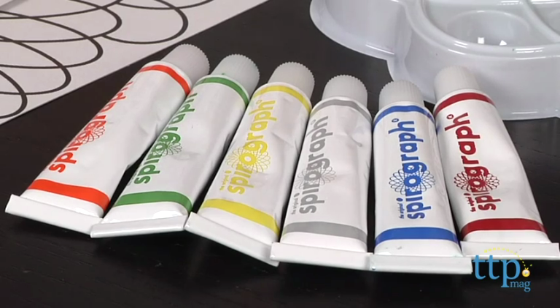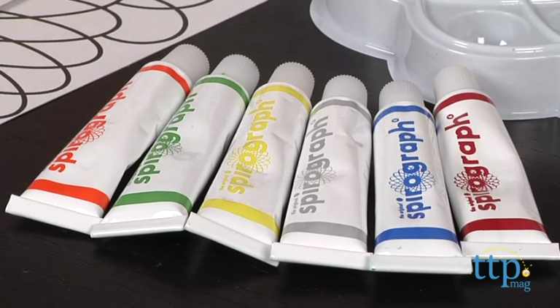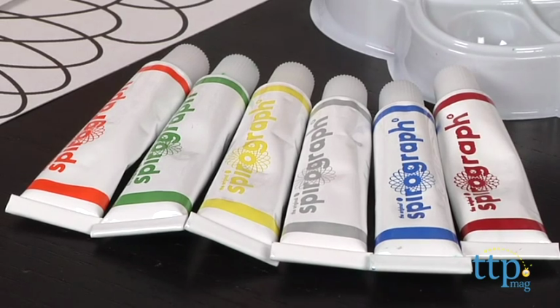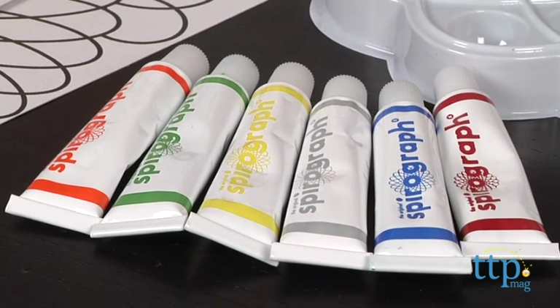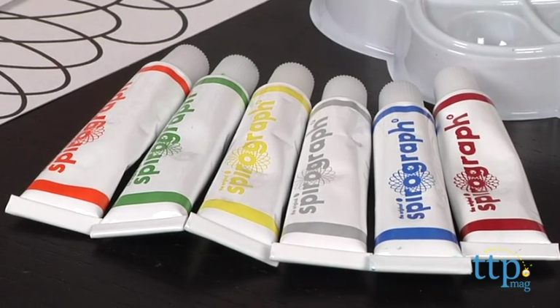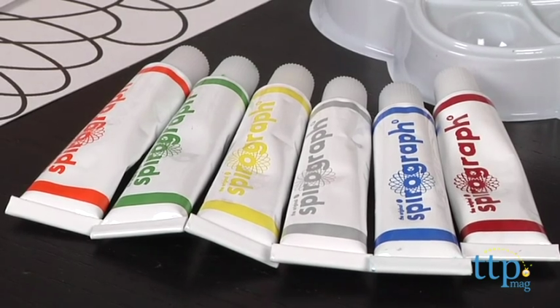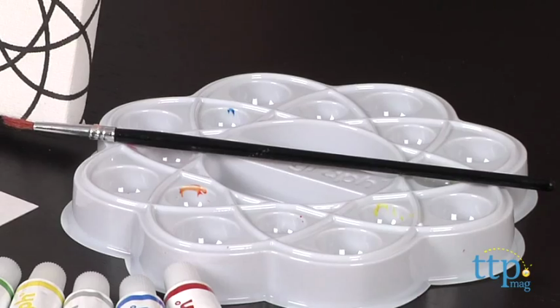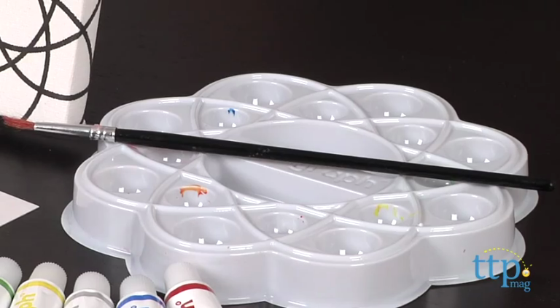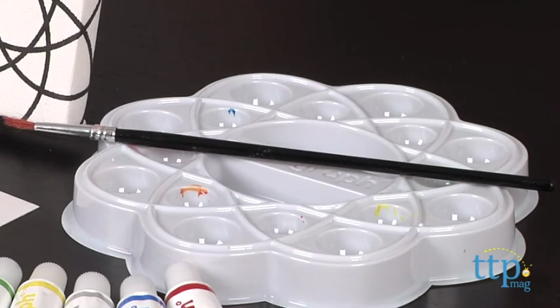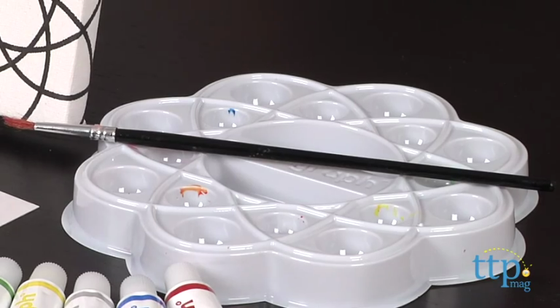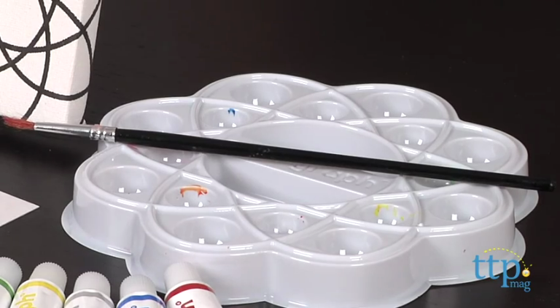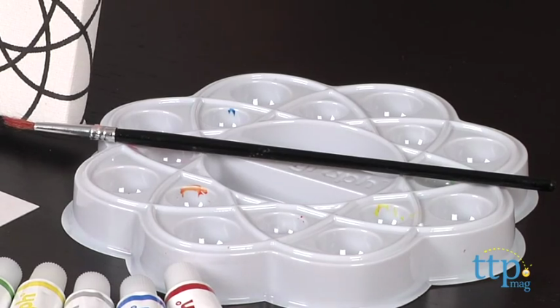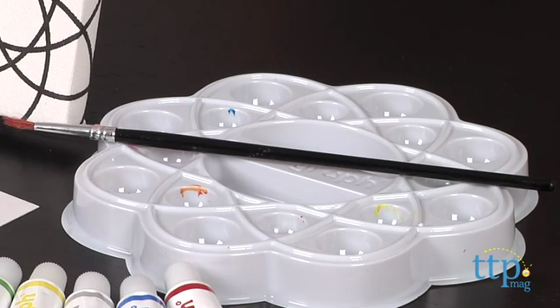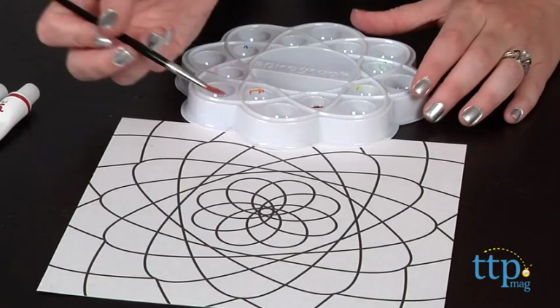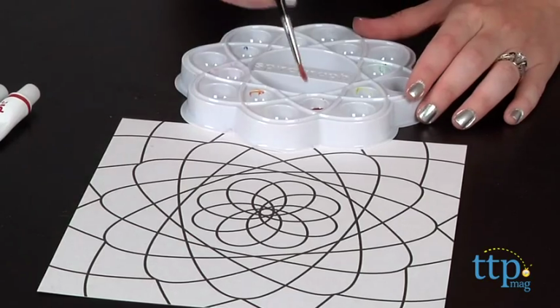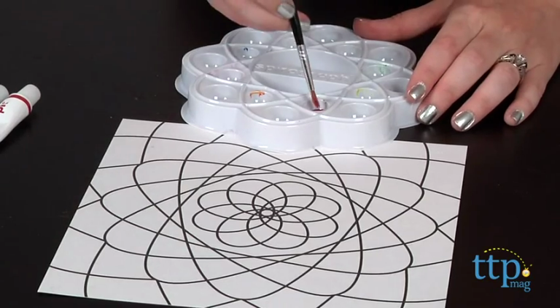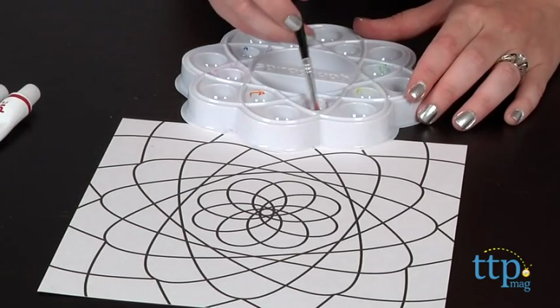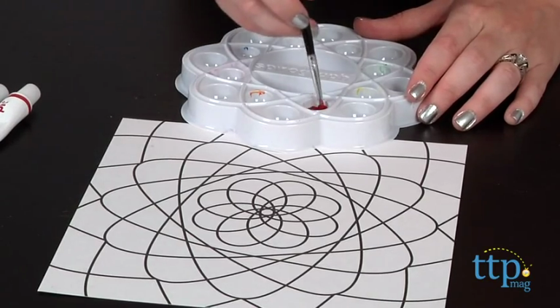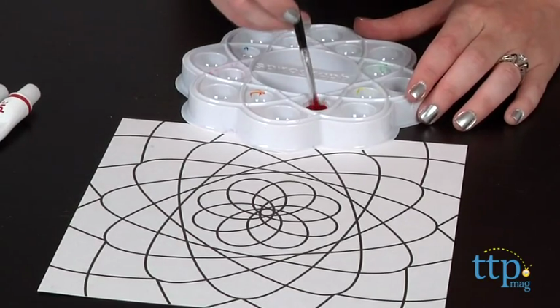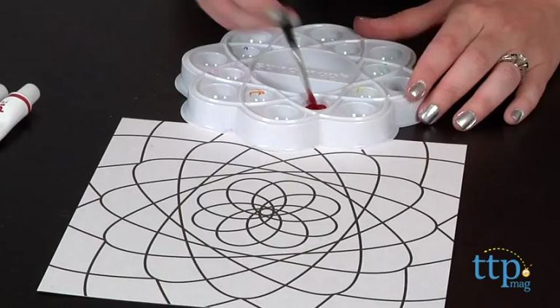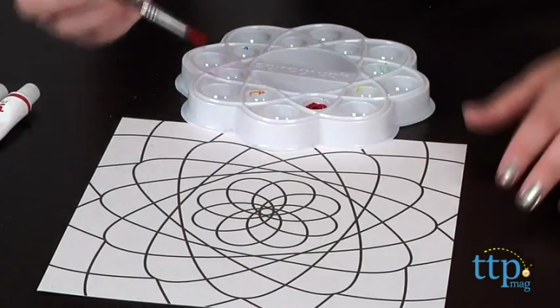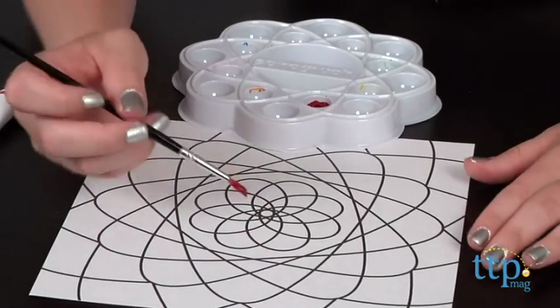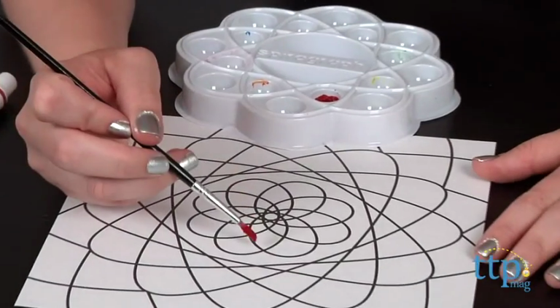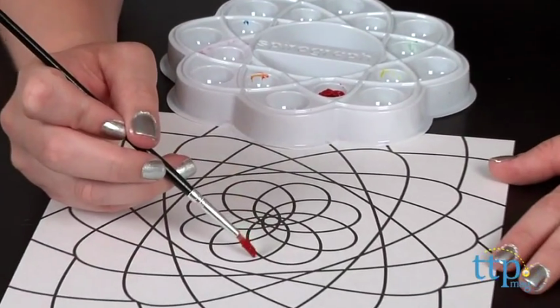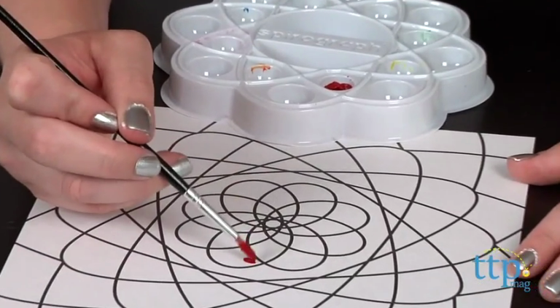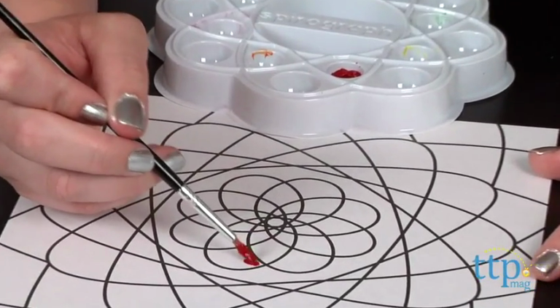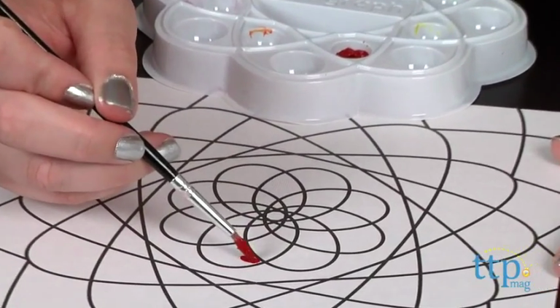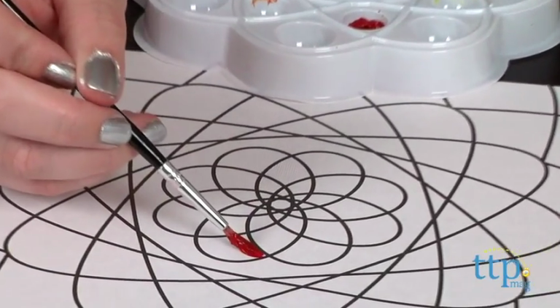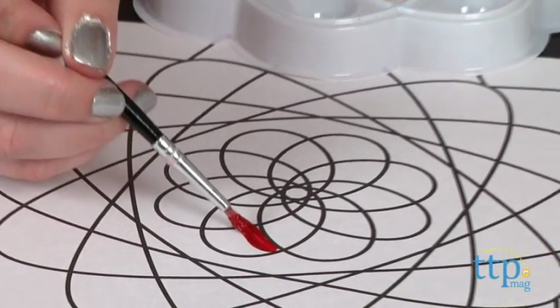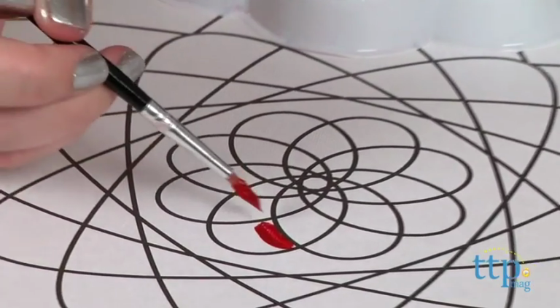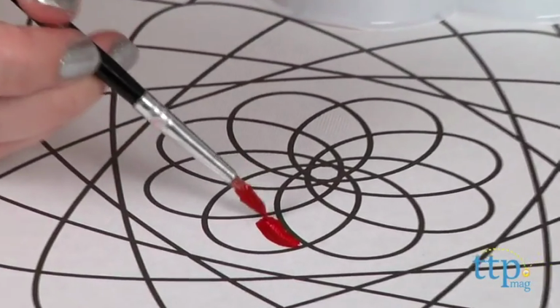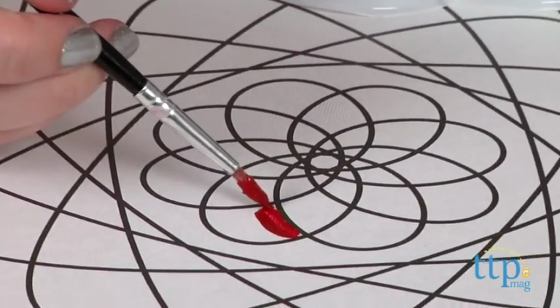It also includes an instruction guide which introduces kids to the fundamentals of mixing colors and working with acrylic paint. It also has tips and ideas for using Spirograph drawing sets, which are sold separately, to create original artwork.